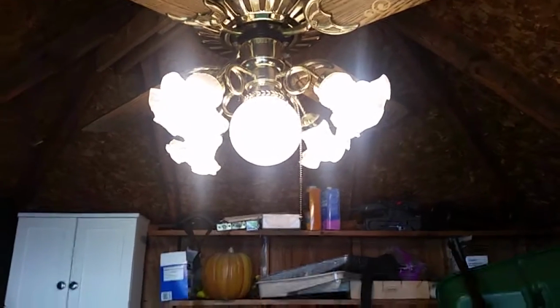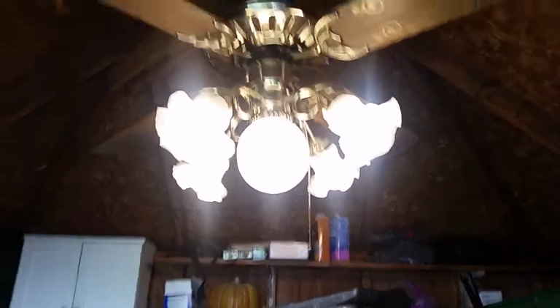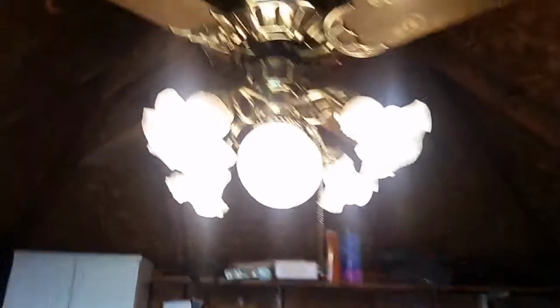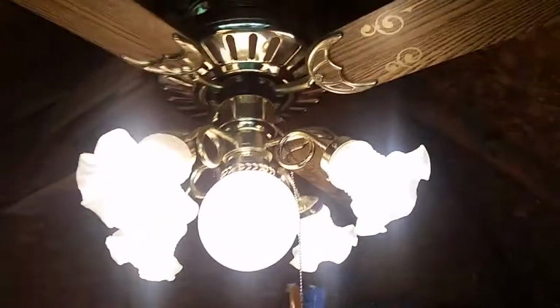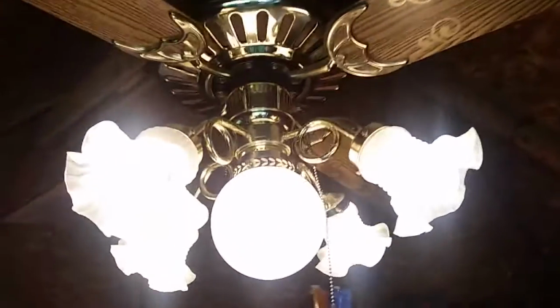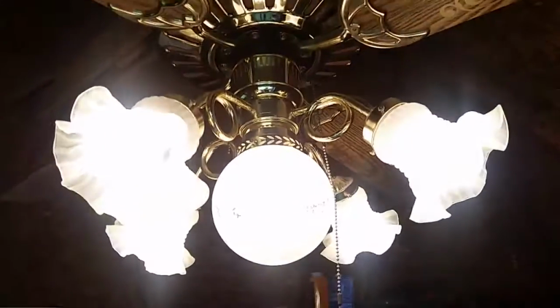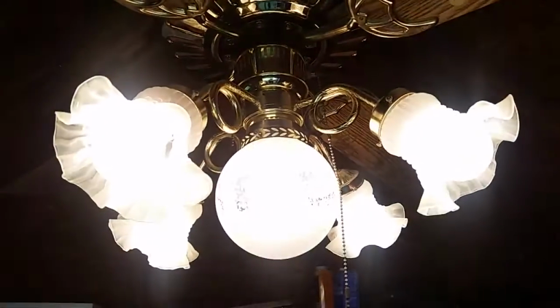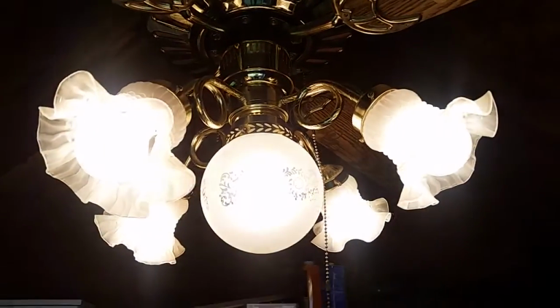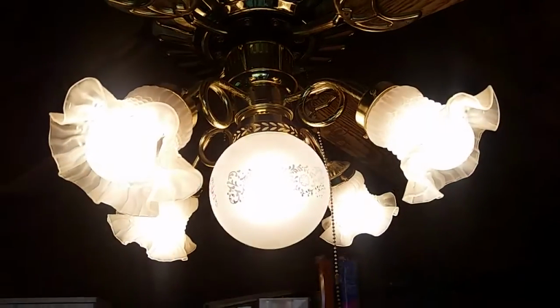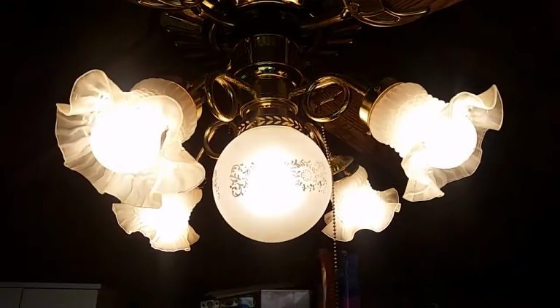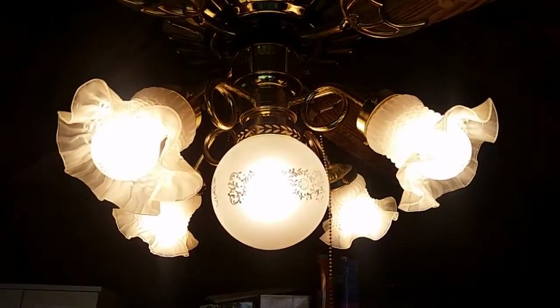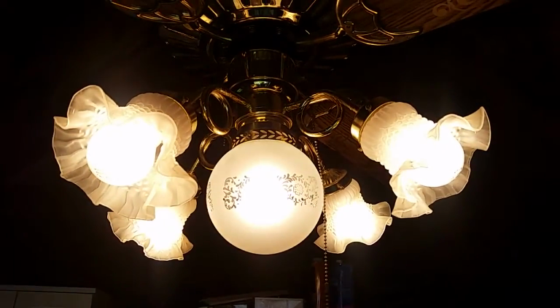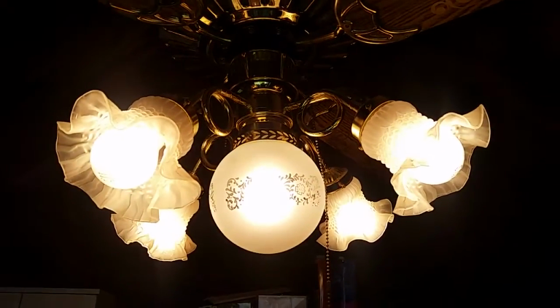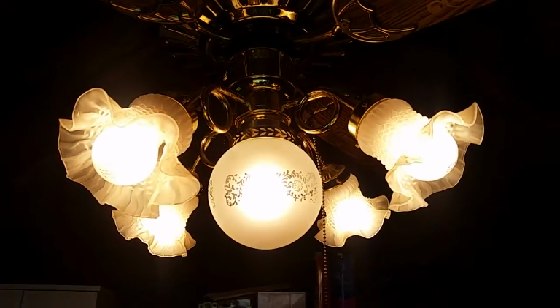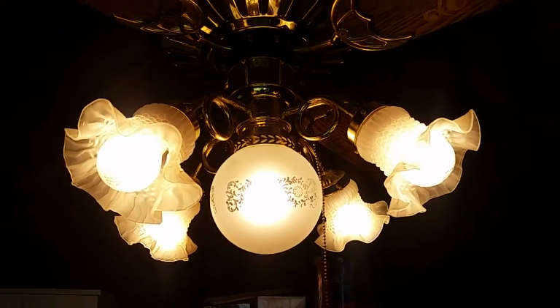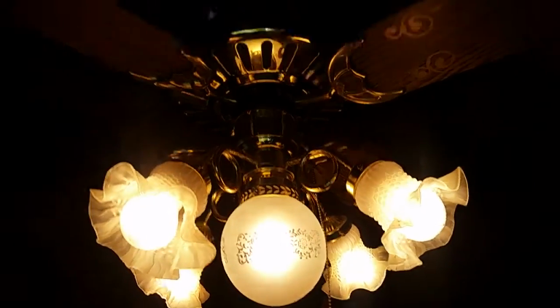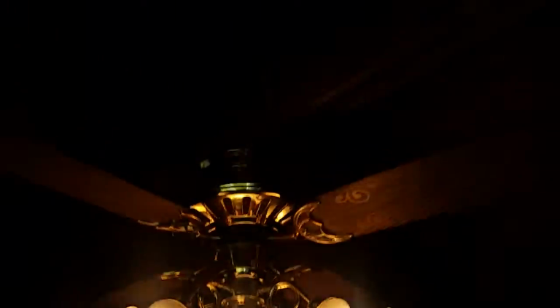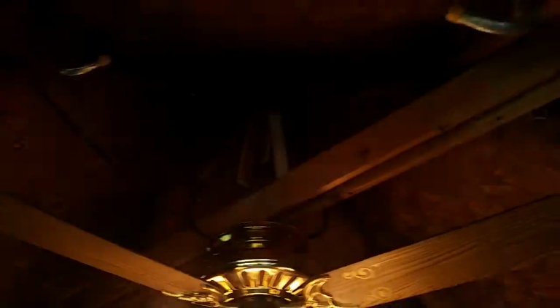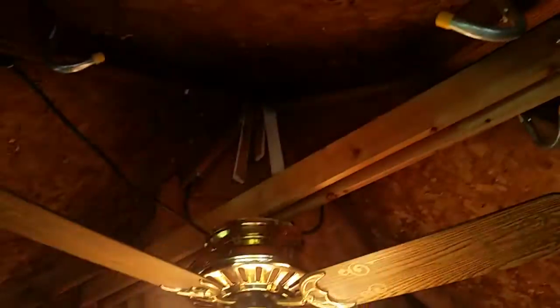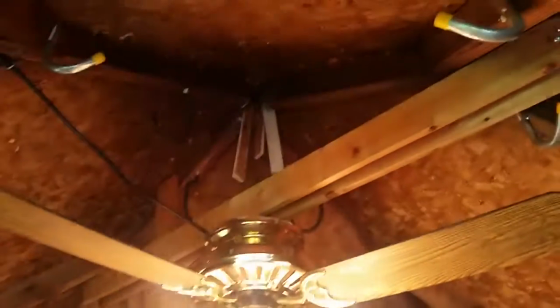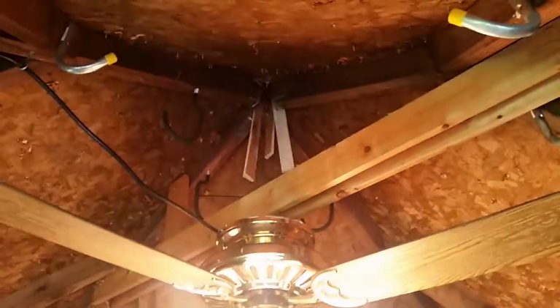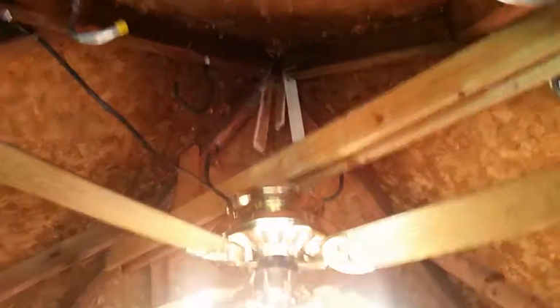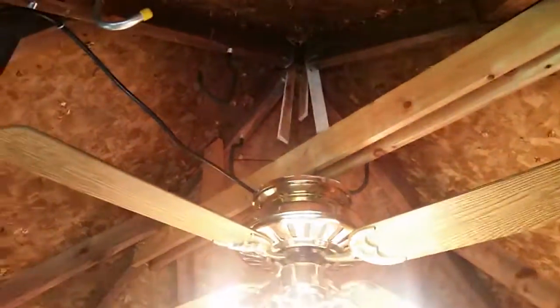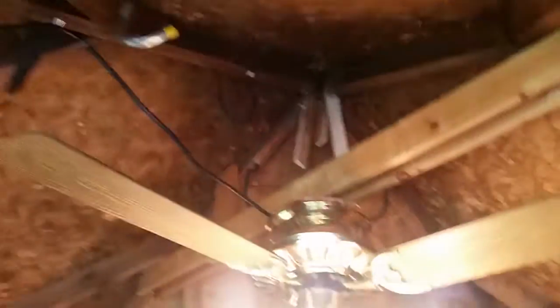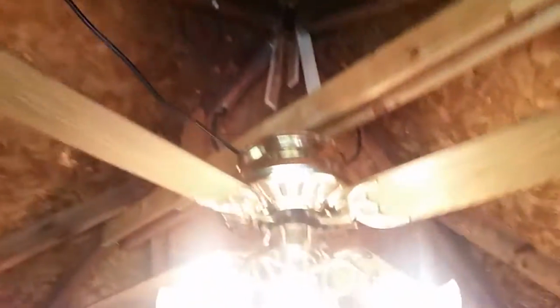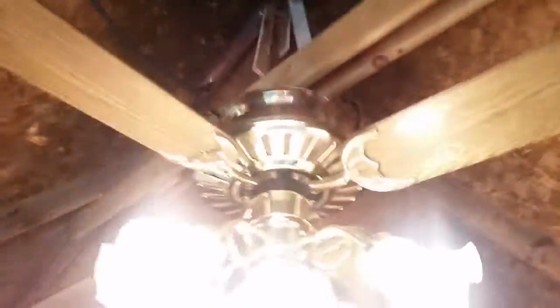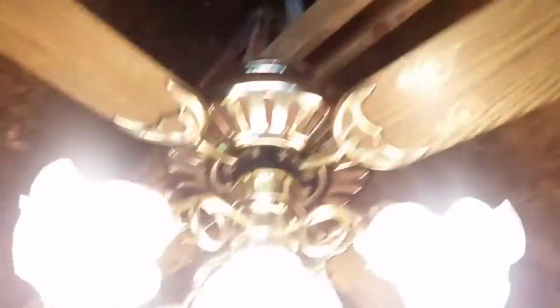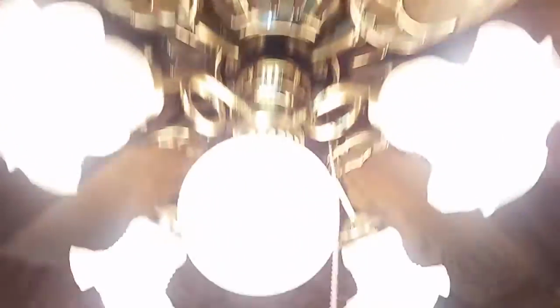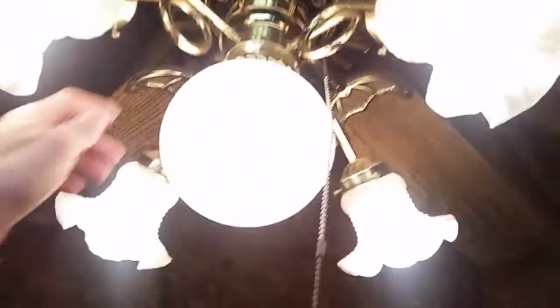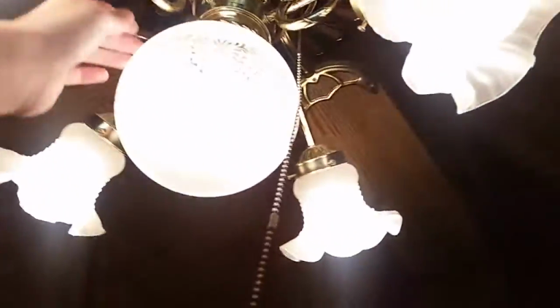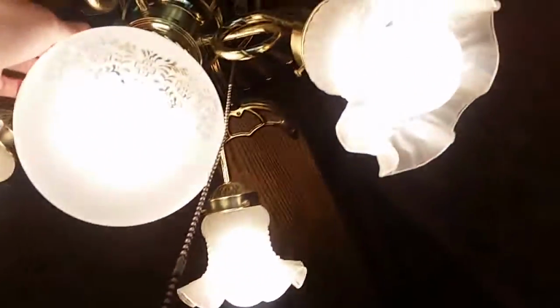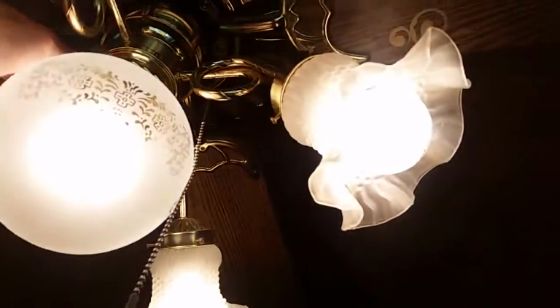There's what it looks like. You can see it looks really nice with that center globe, in my opinion. It does a good job of lighting up this area.